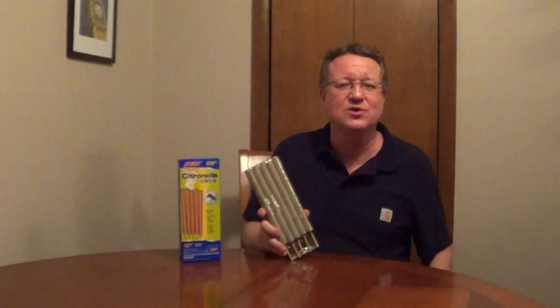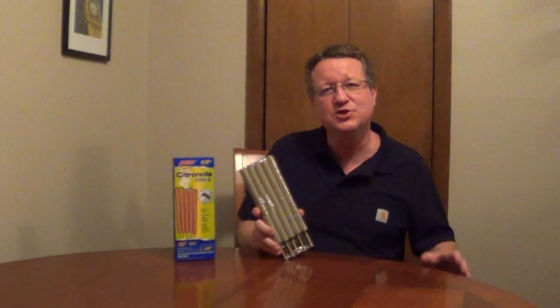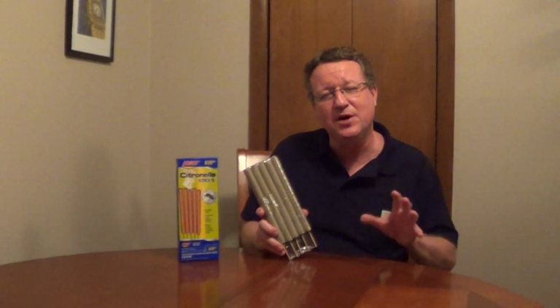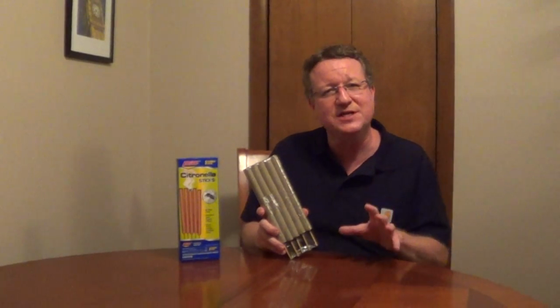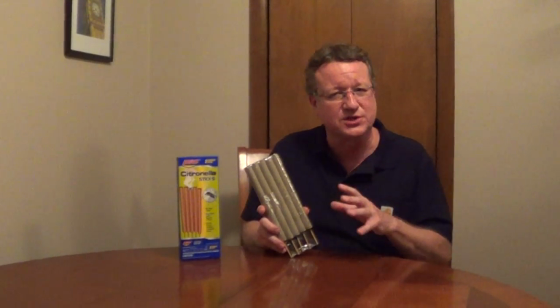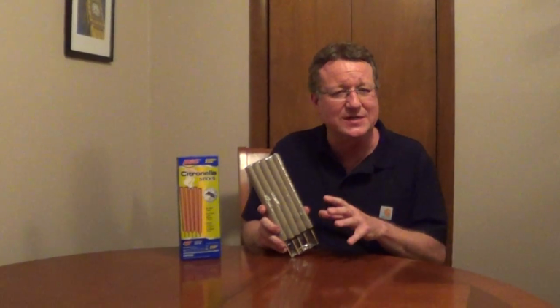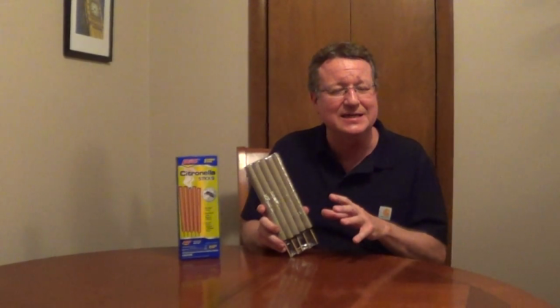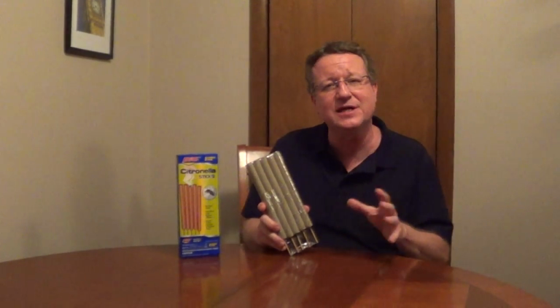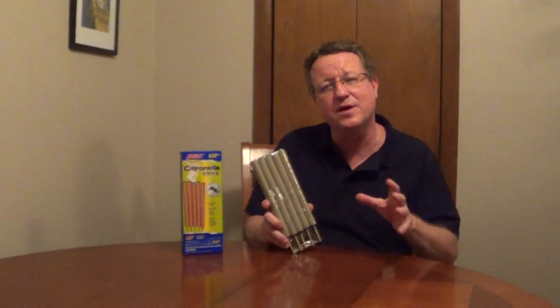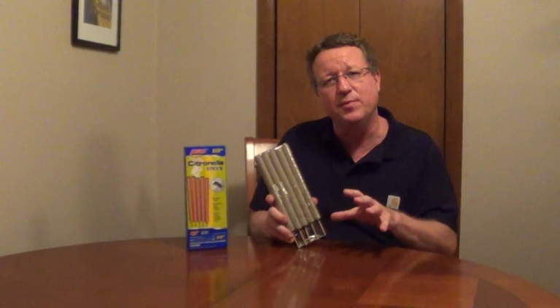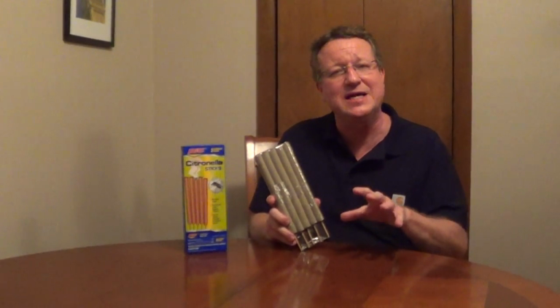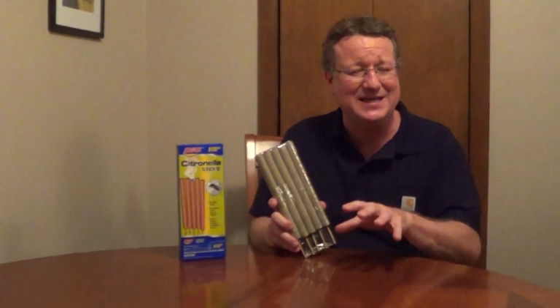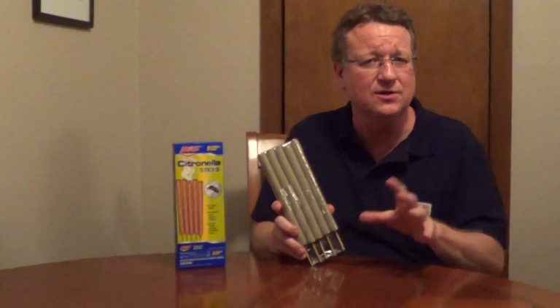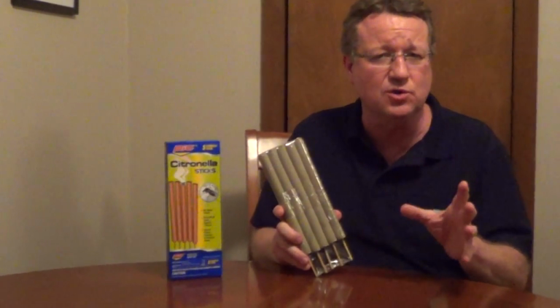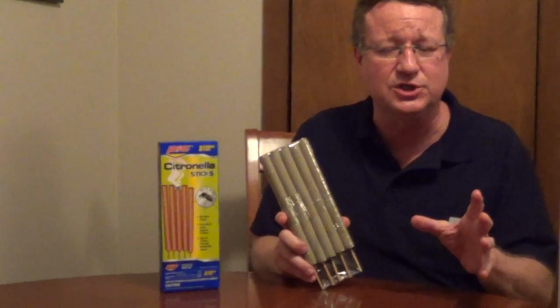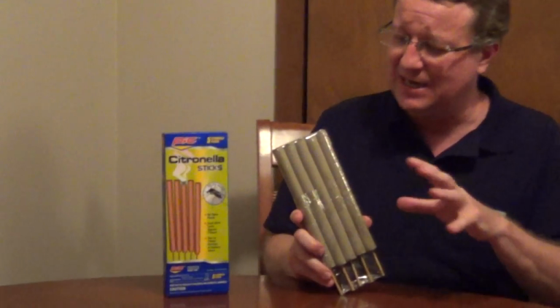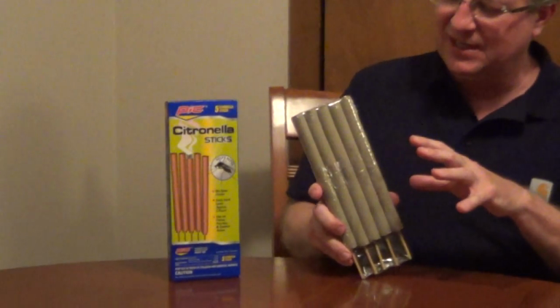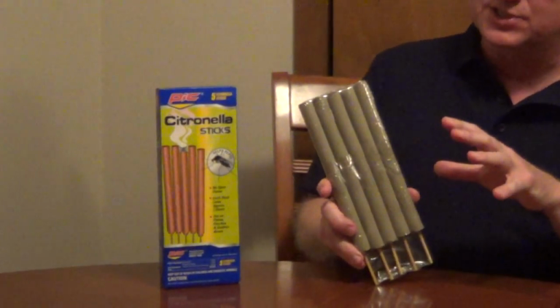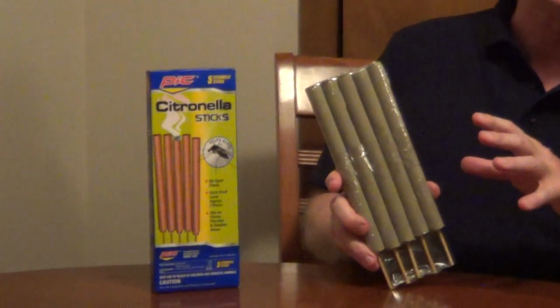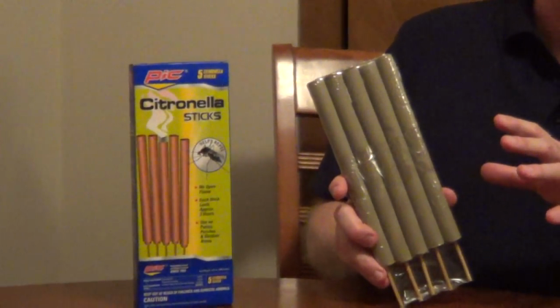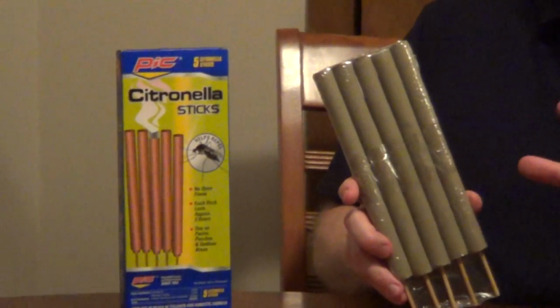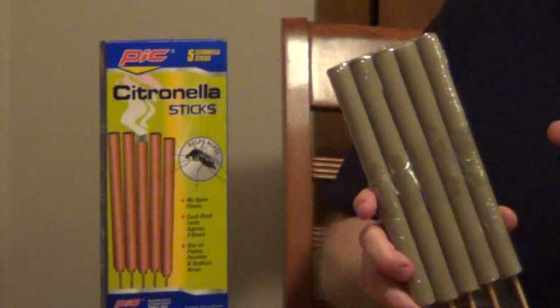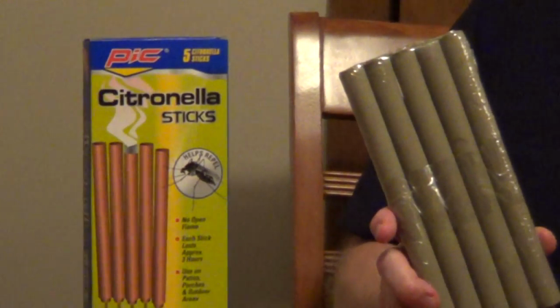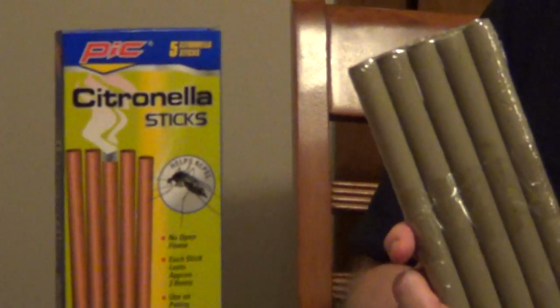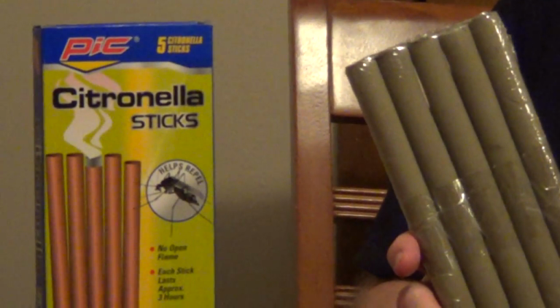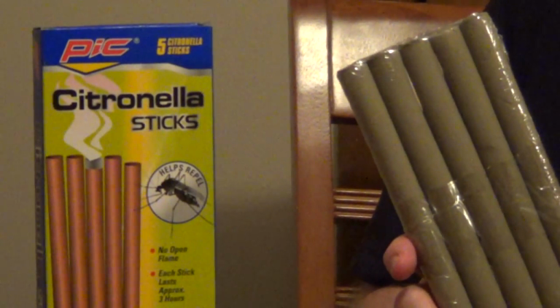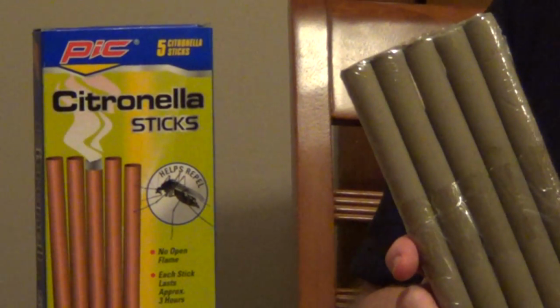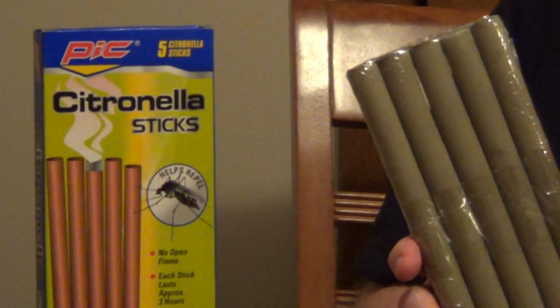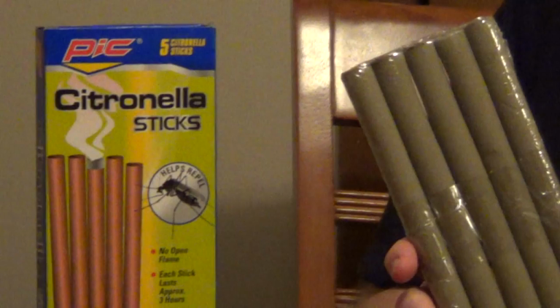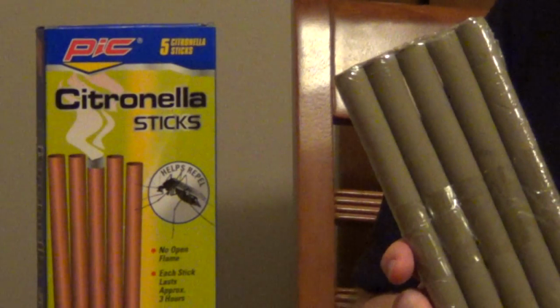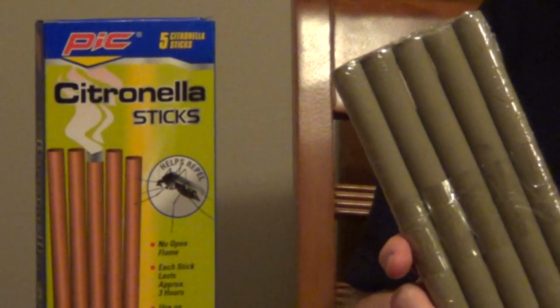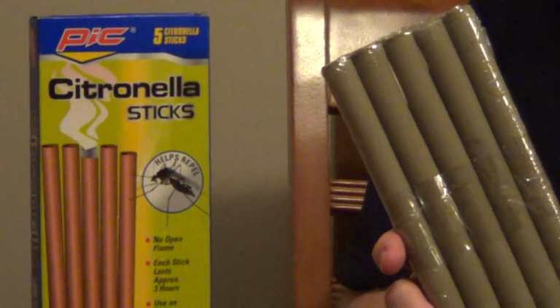If you're looking to repel mosquitoes with citronella and you don't like the worry of an open flame from a candle or a torch, I really like these citronella sticks. You light them, you blow out the flame, and then they'll smoke for up to three hours.